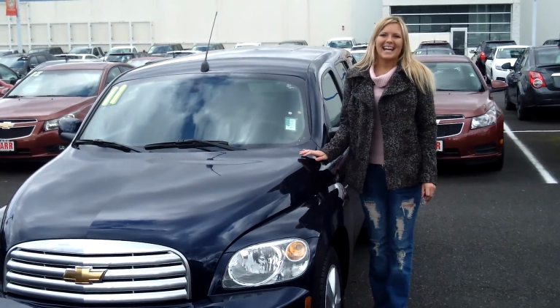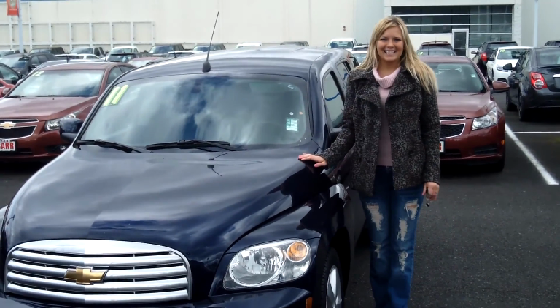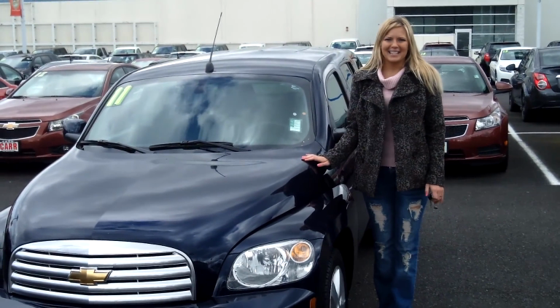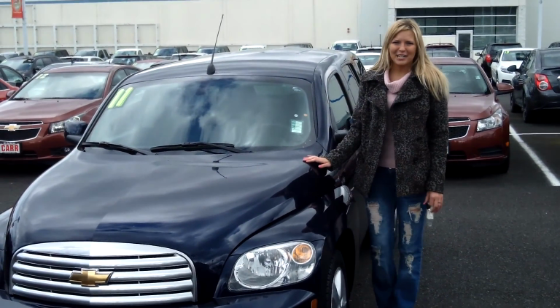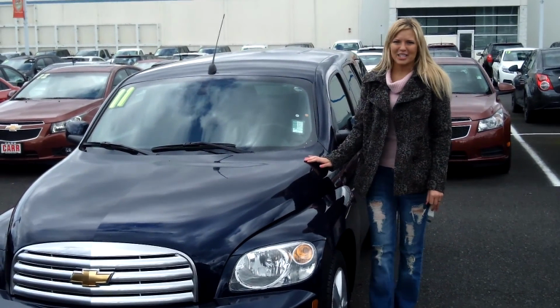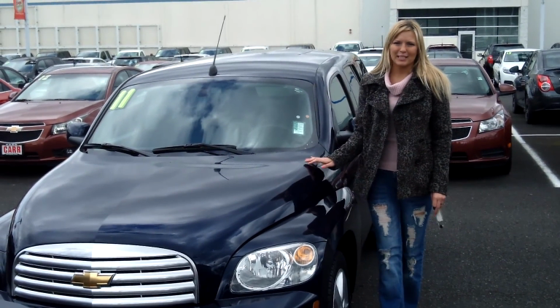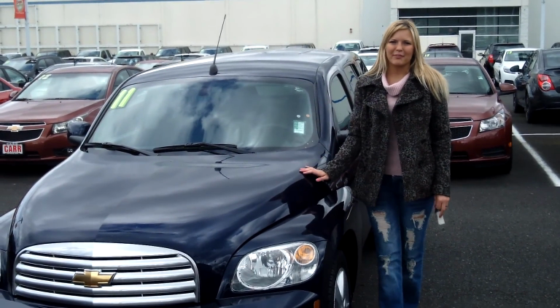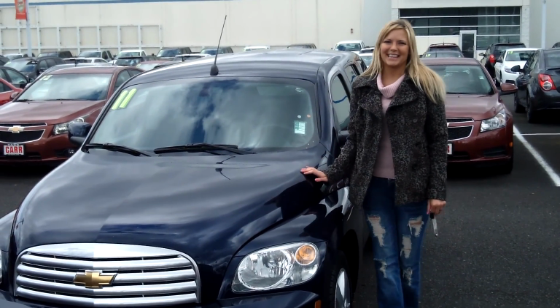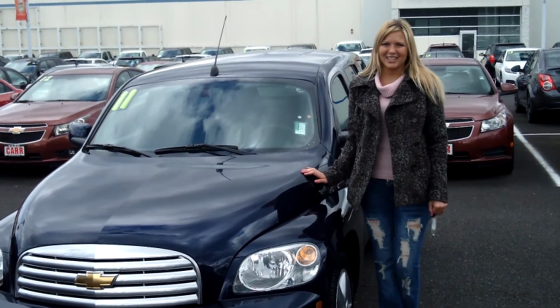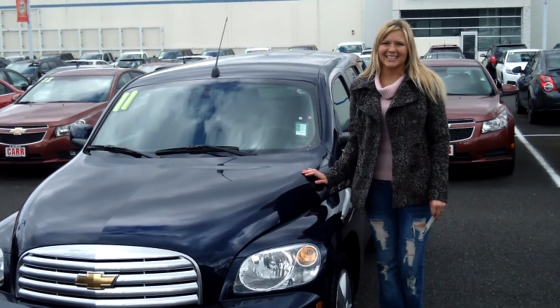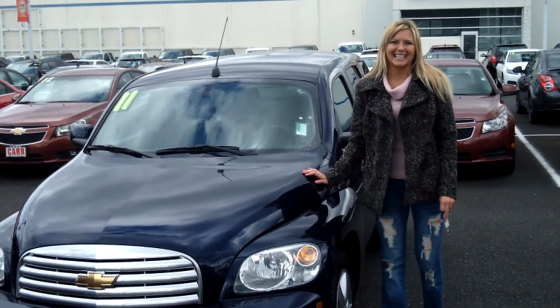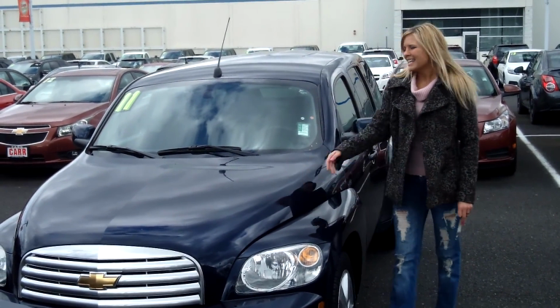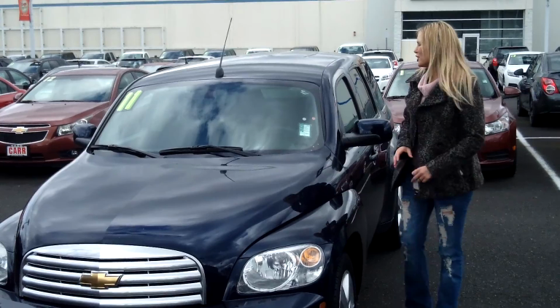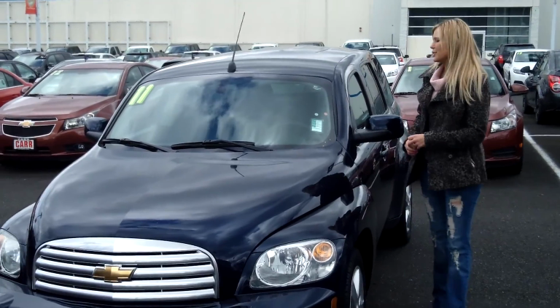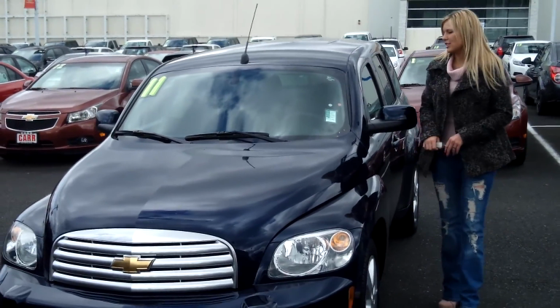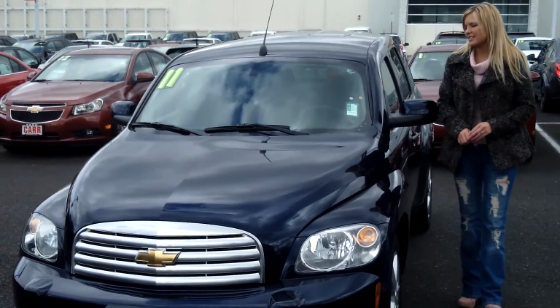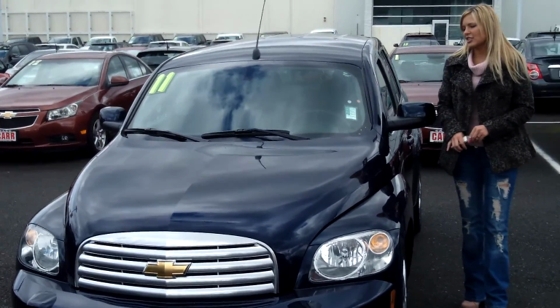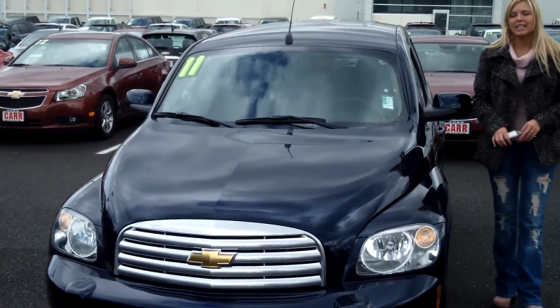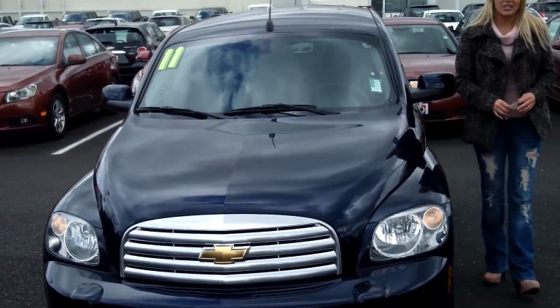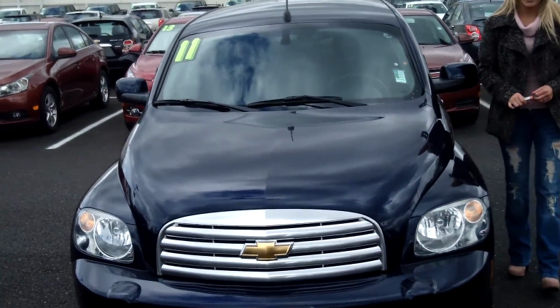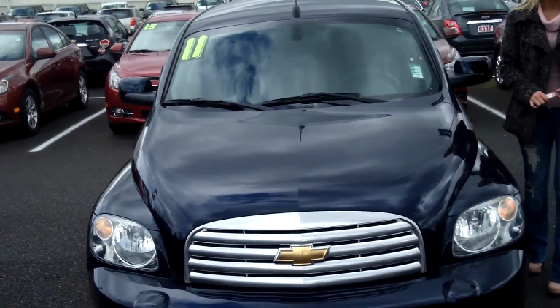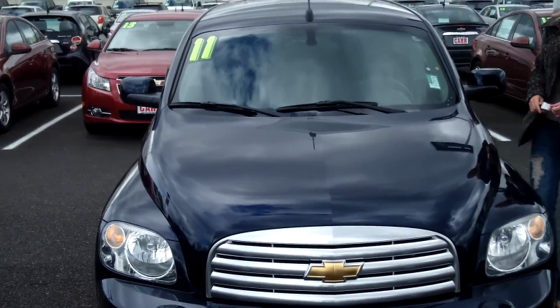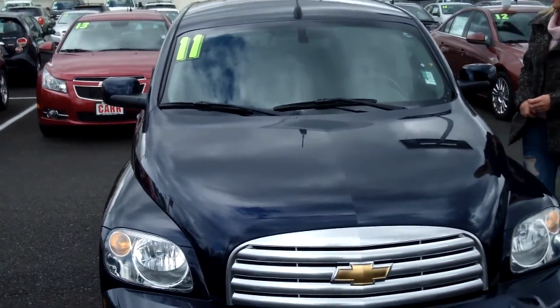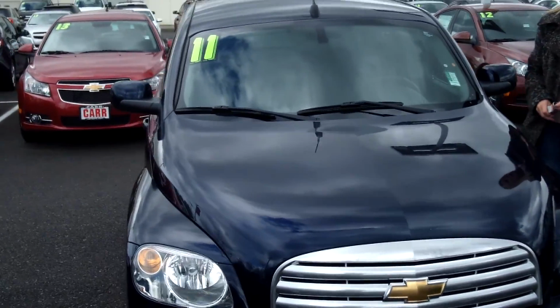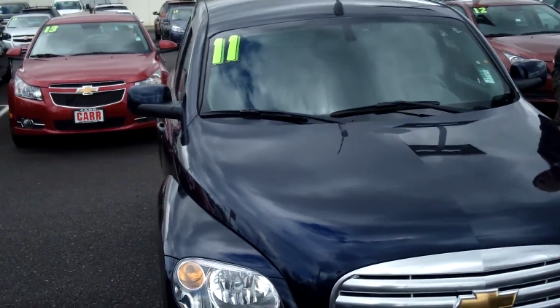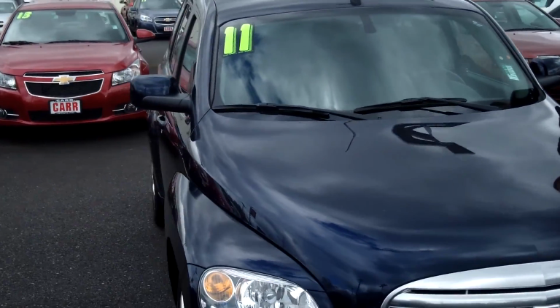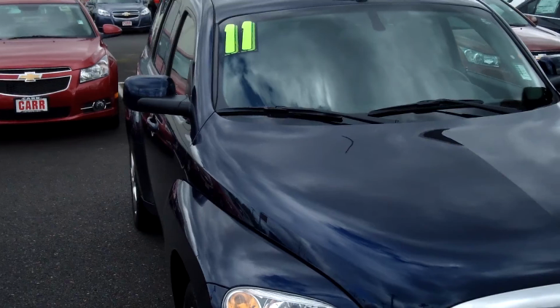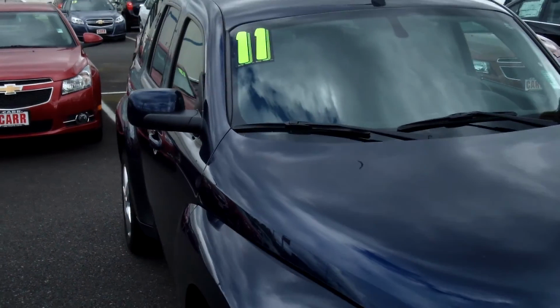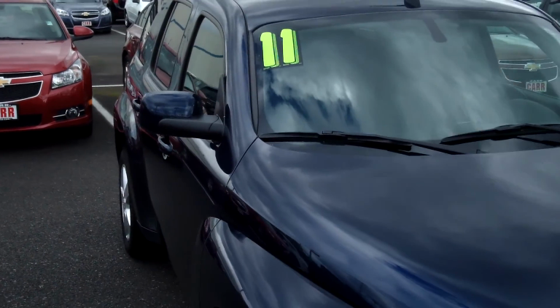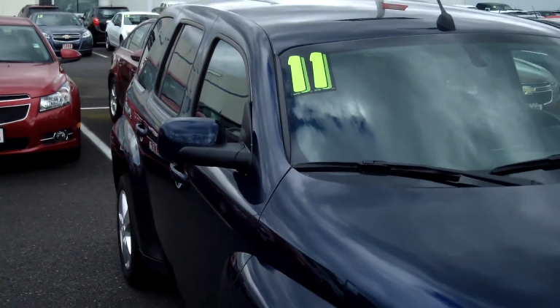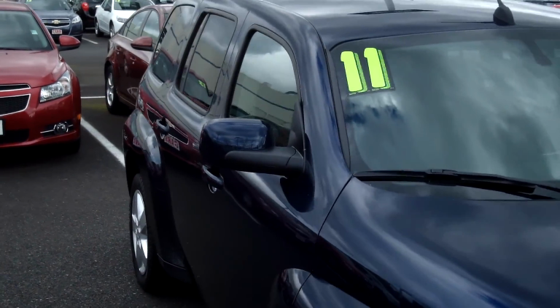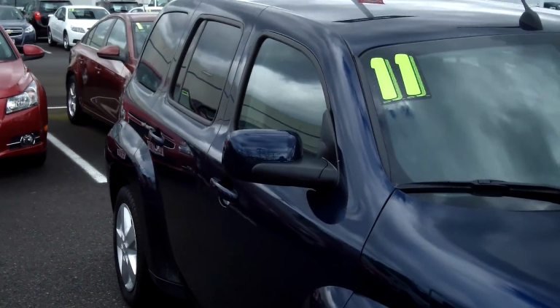Hi, this is Lacey. I'm here at Car Chevy World in Beaverton. Thanks for clicking on that link. This is your virtual tour of the 2011 Chevrolet HHR. The stock number for this vehicle is CP3138A.